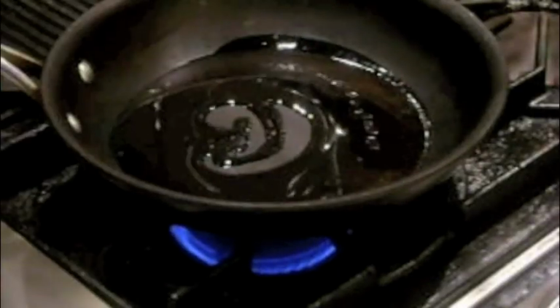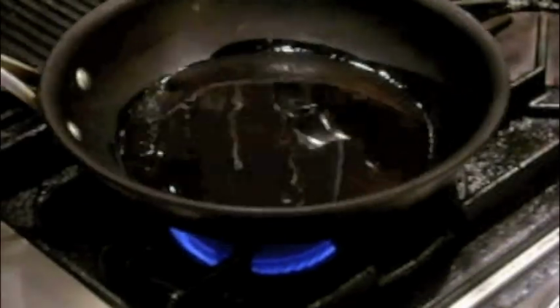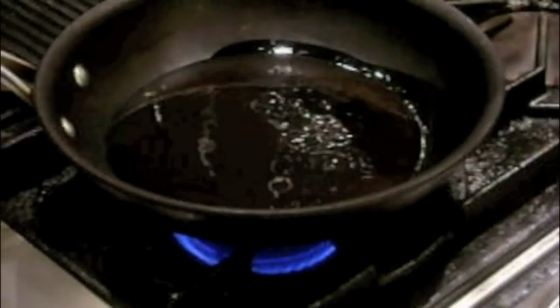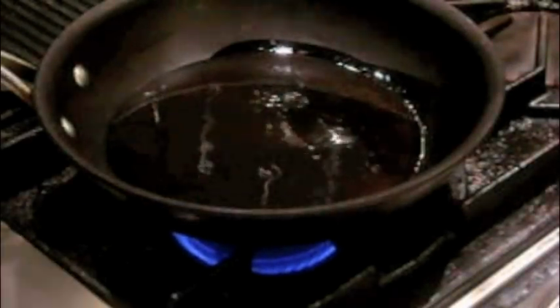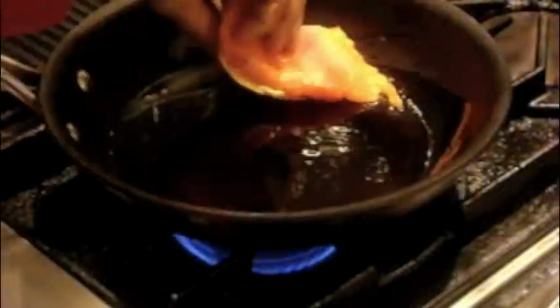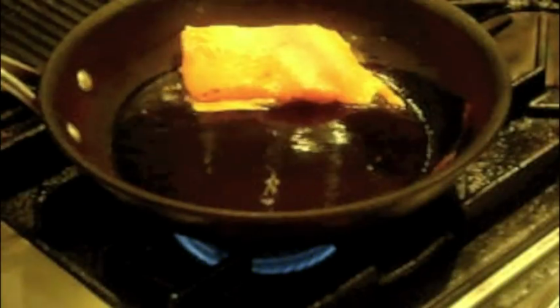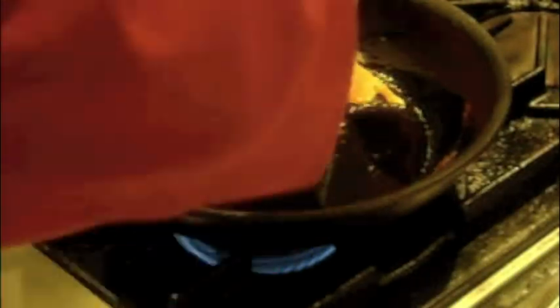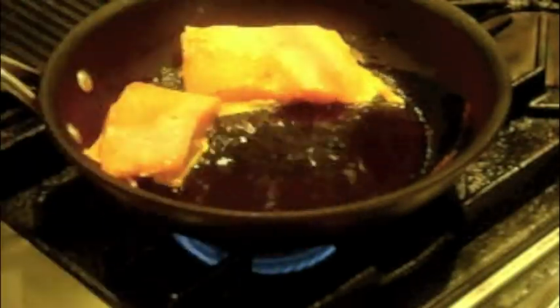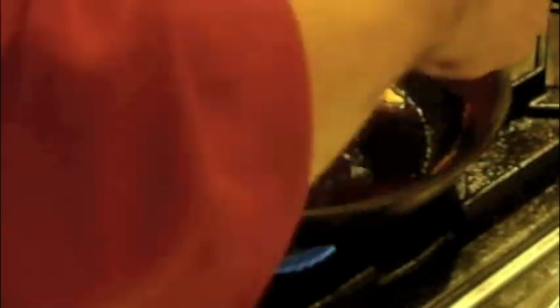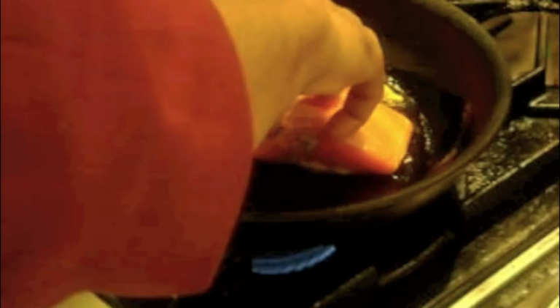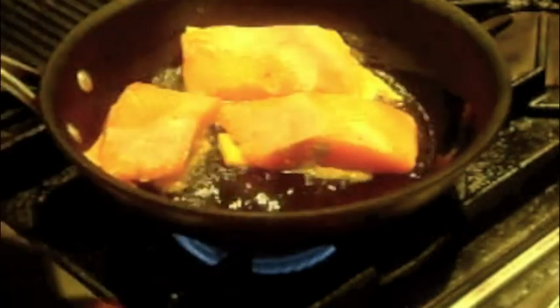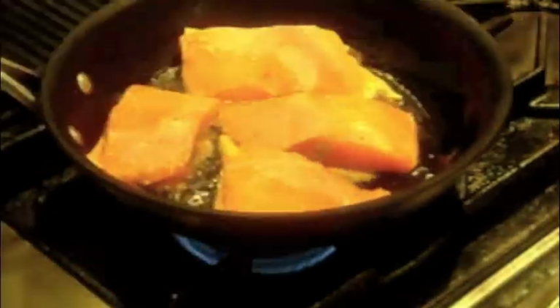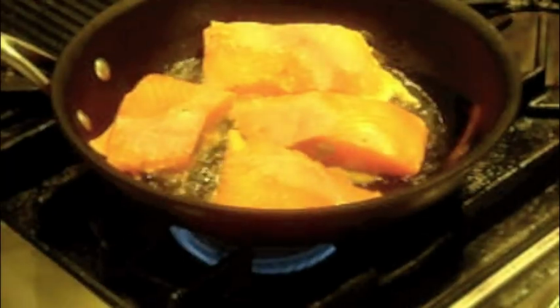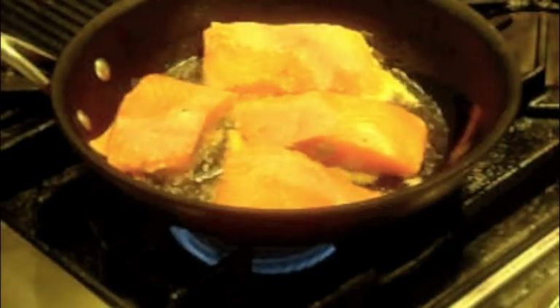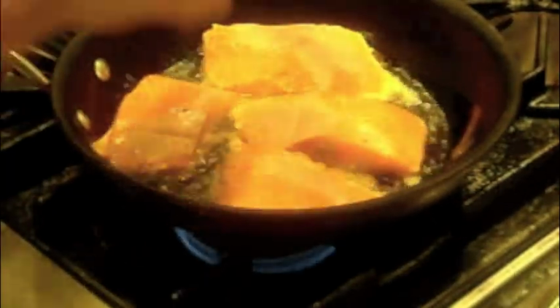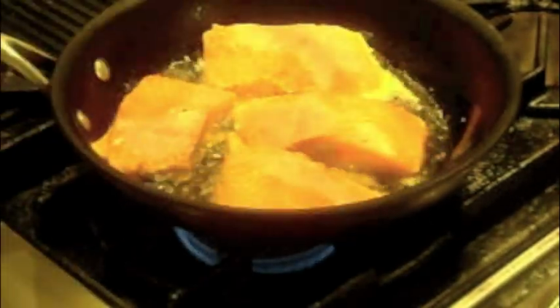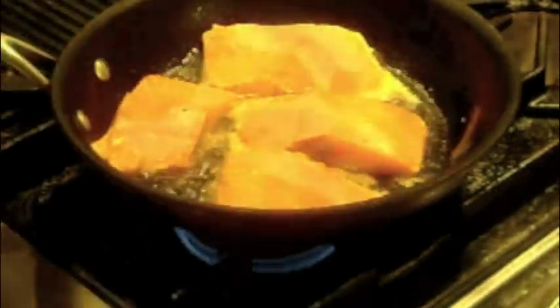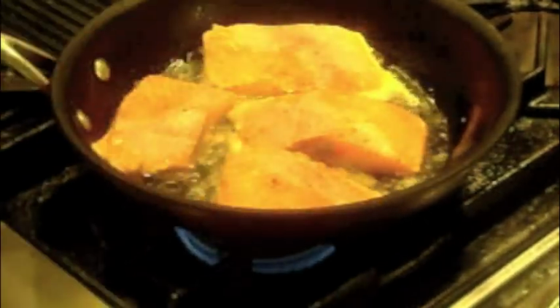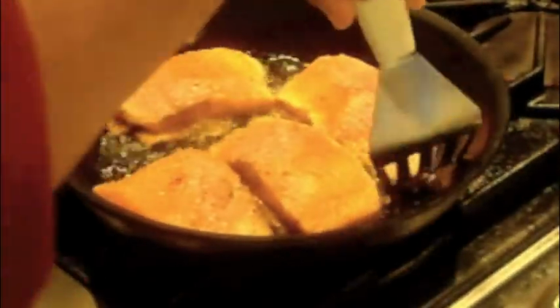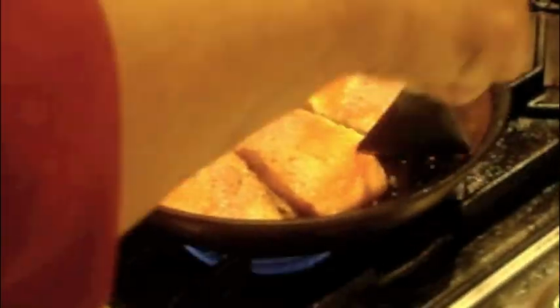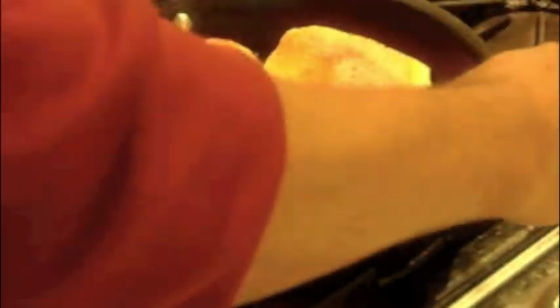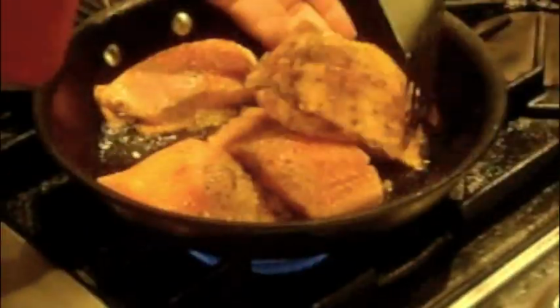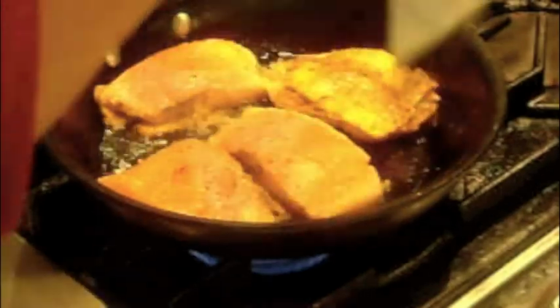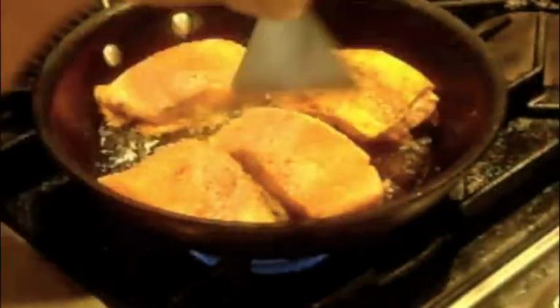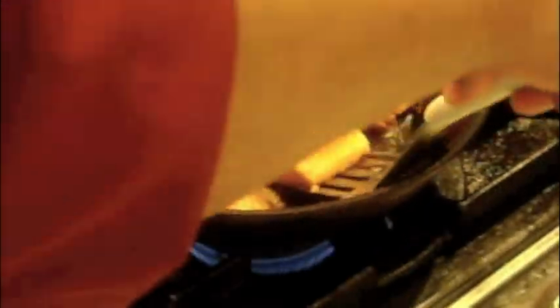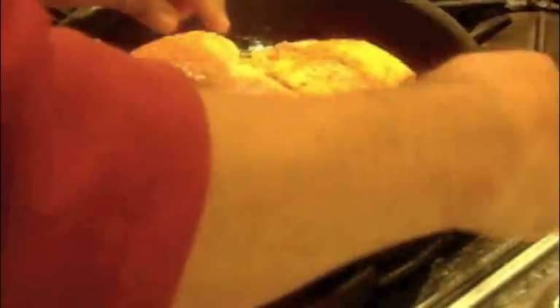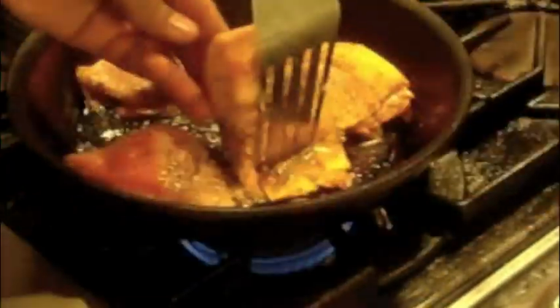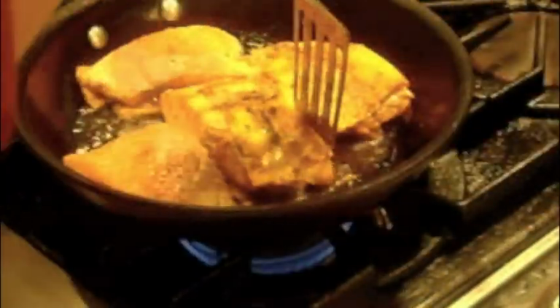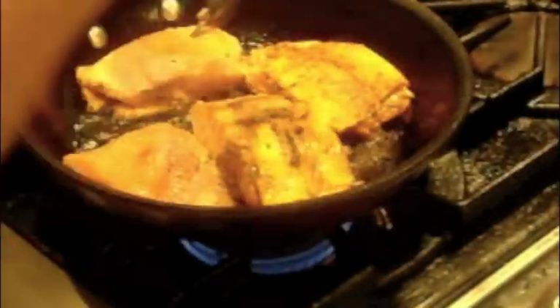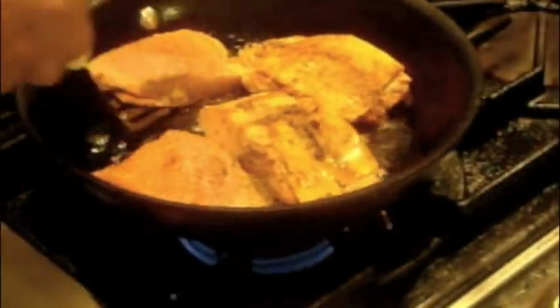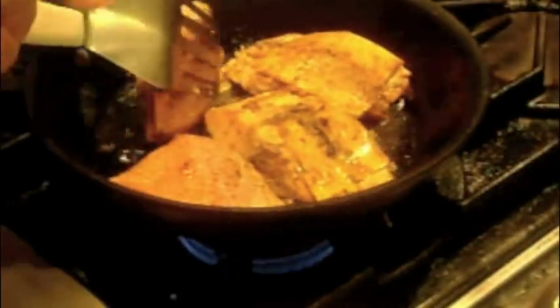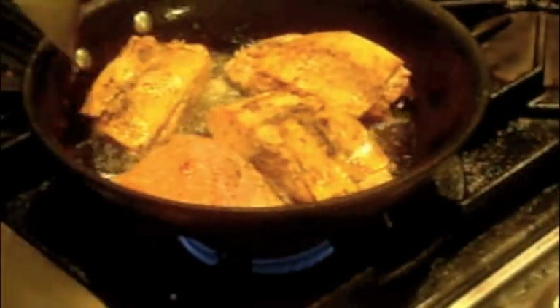Add a little olive oil to a medium heat sauté pan. Add the fillets potato side down and sauté for six to seven minutes. Then turn over and finish sautéing the other side for another five to six minutes.